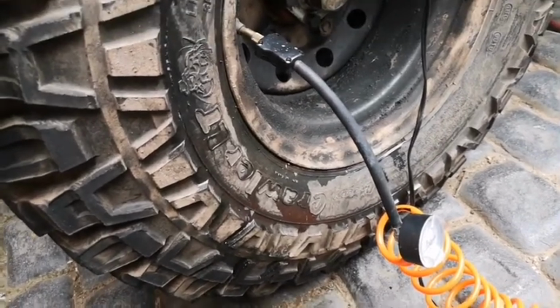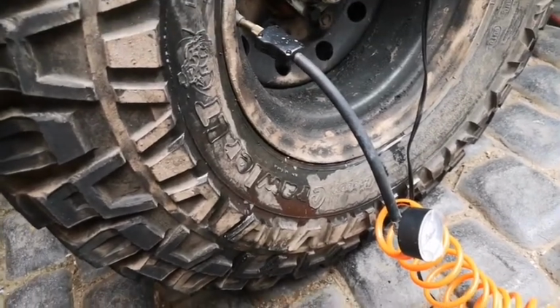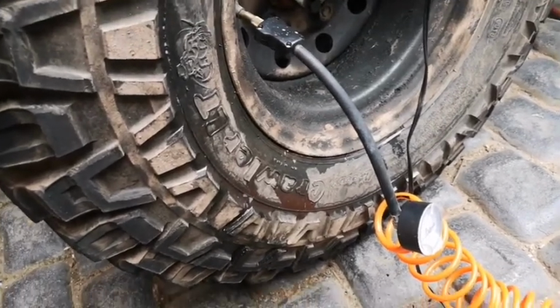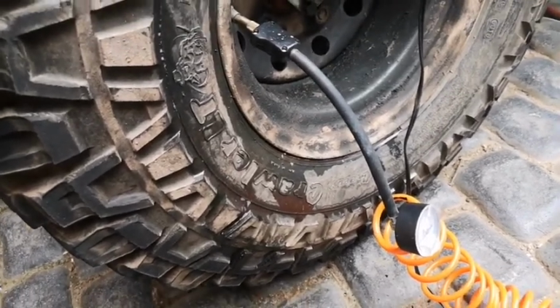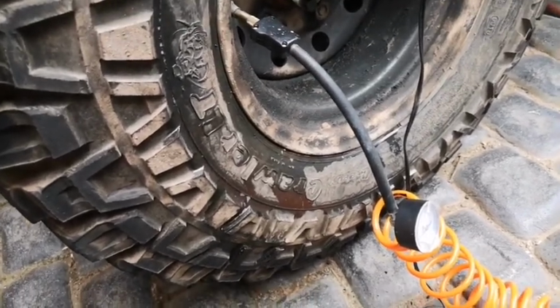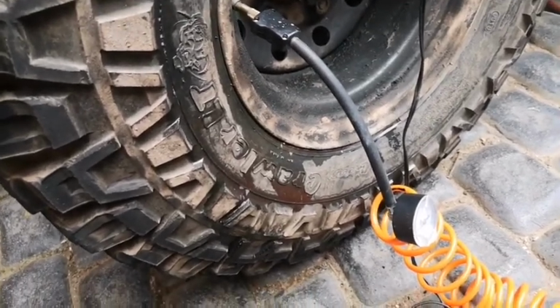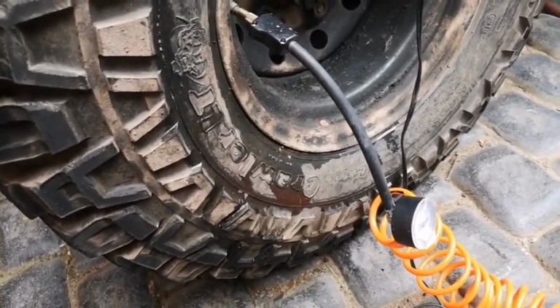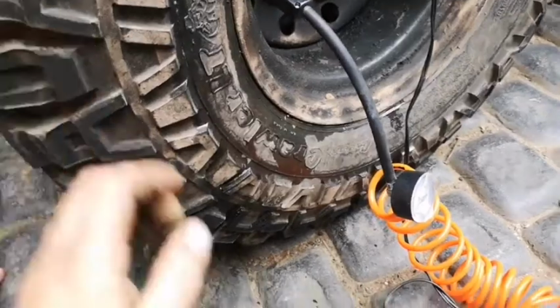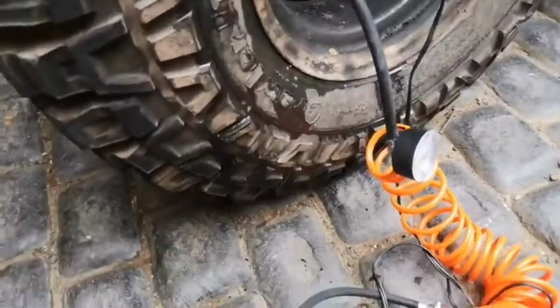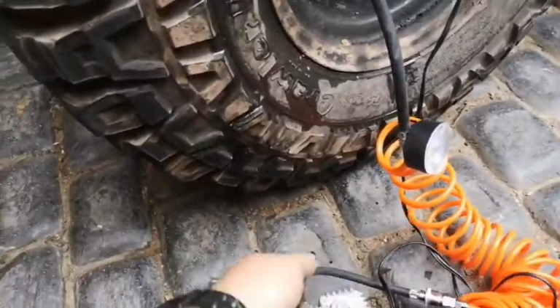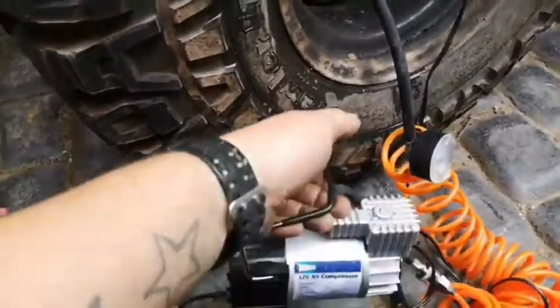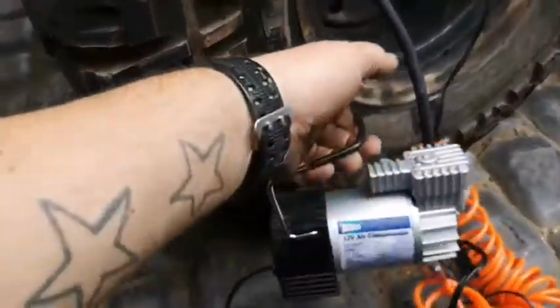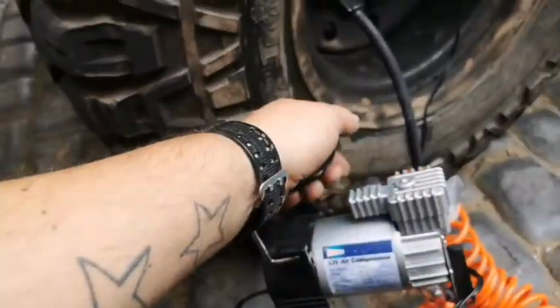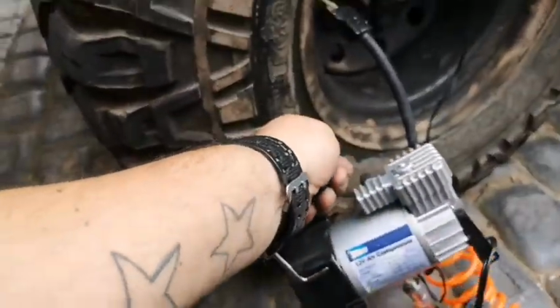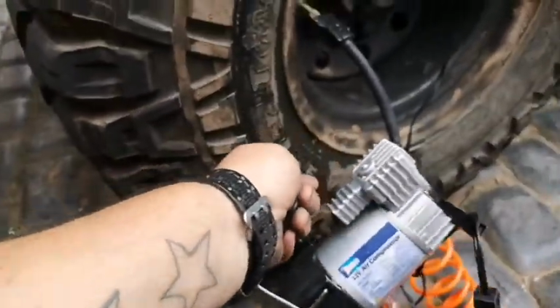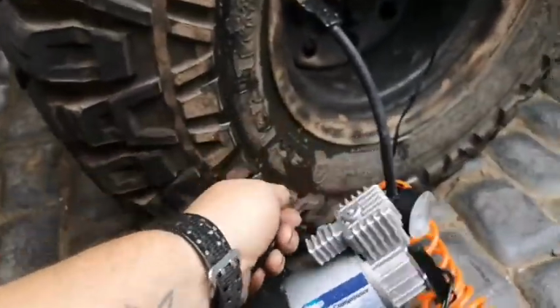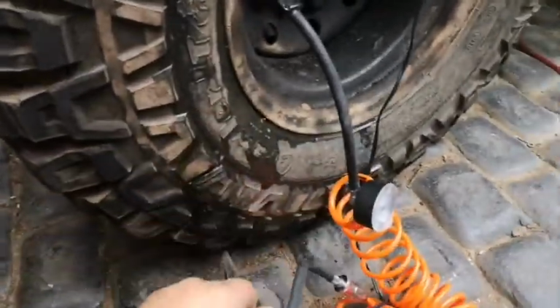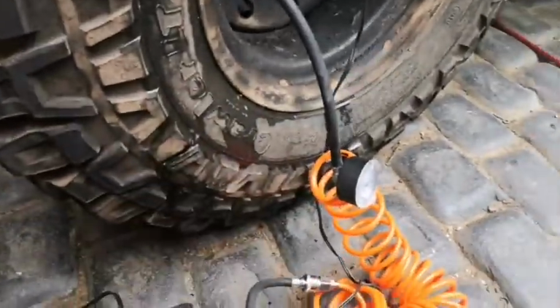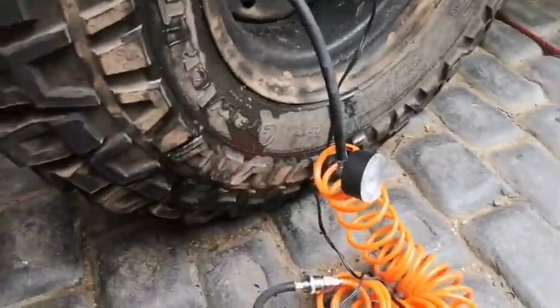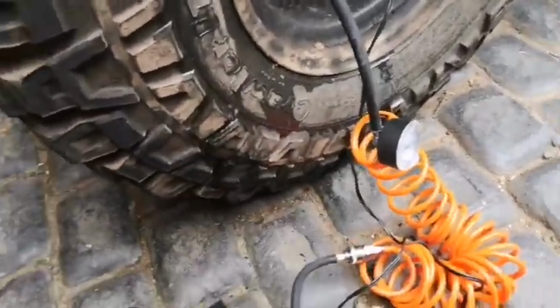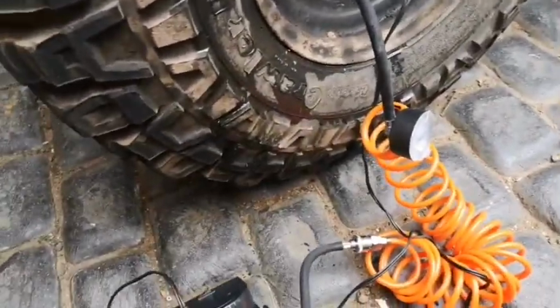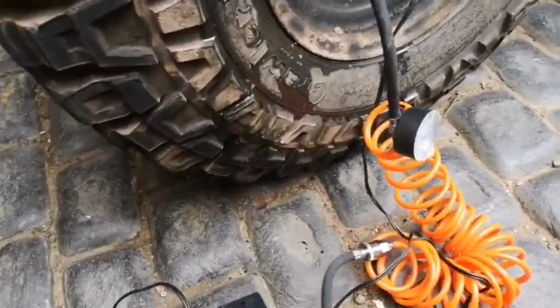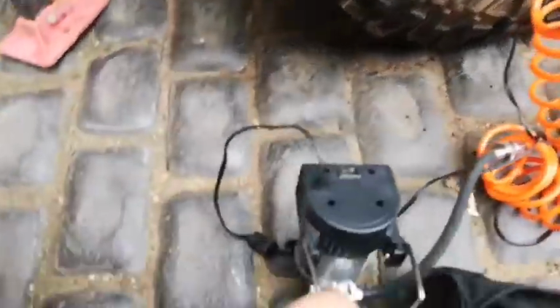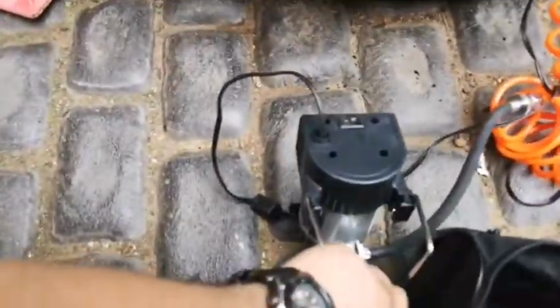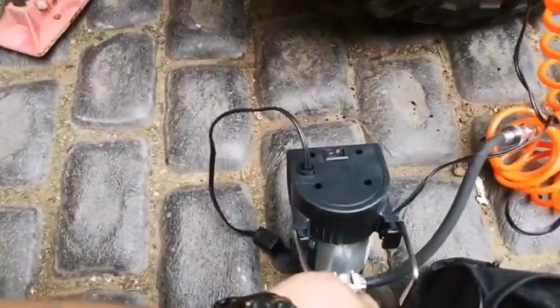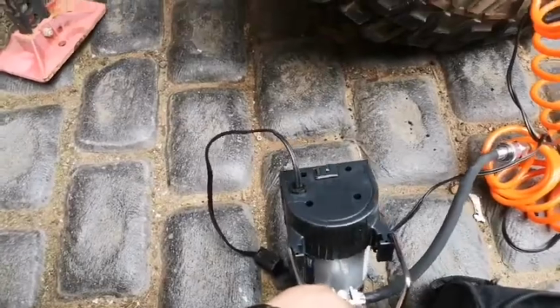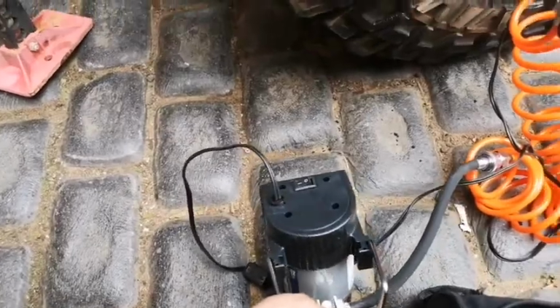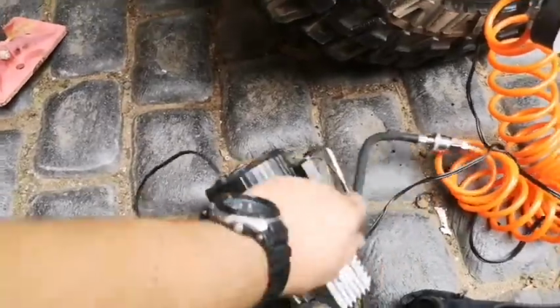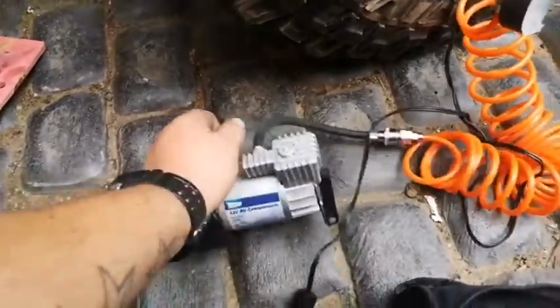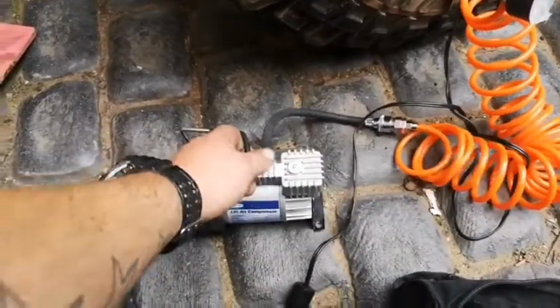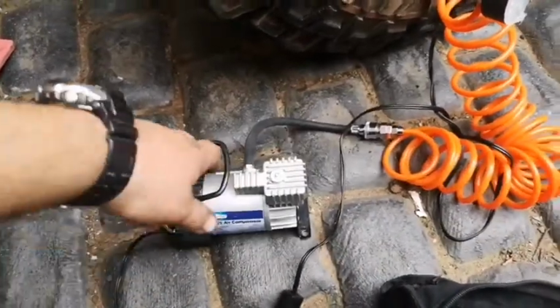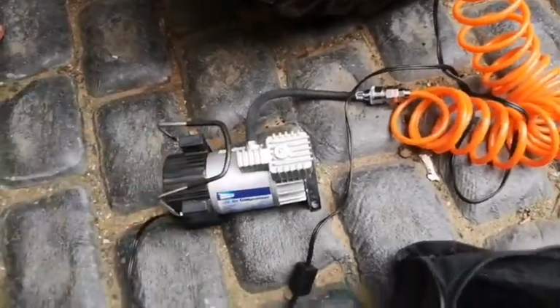Works well. It's got a little handle on it, it's nice and lightweight, it's nice and compact. 12 volt adapter on the end. It doesn't have an on-off switch — you just have to put it in on the go.